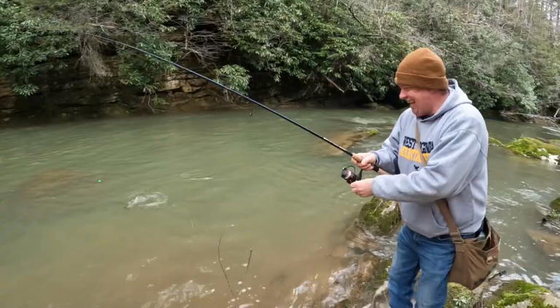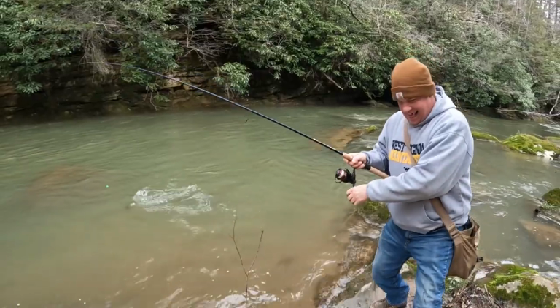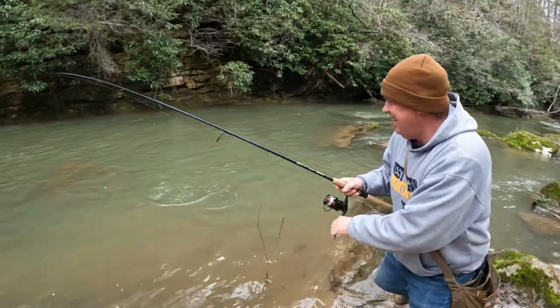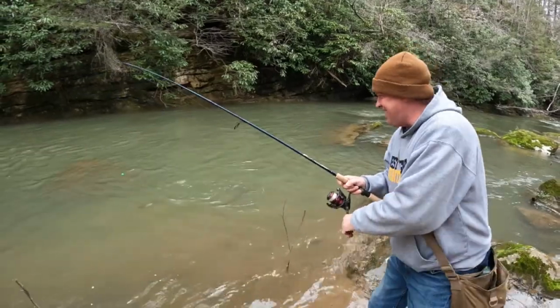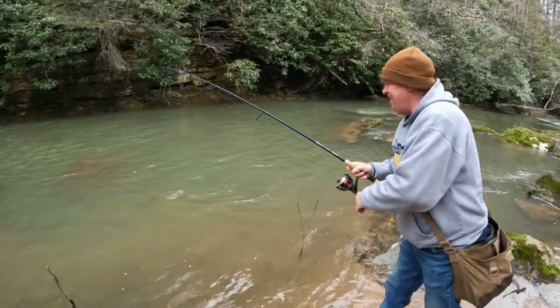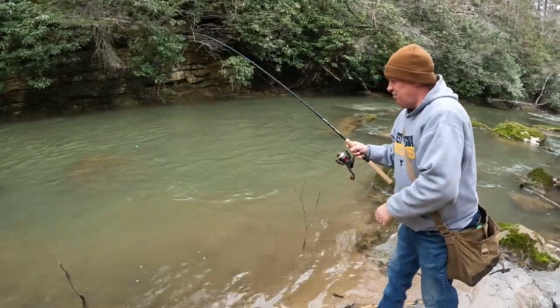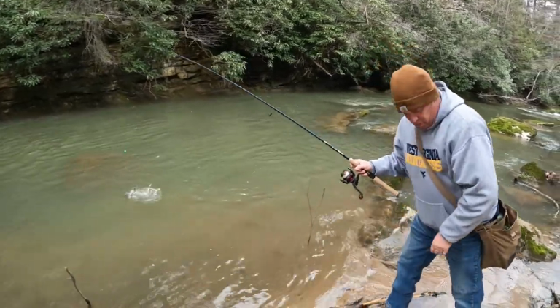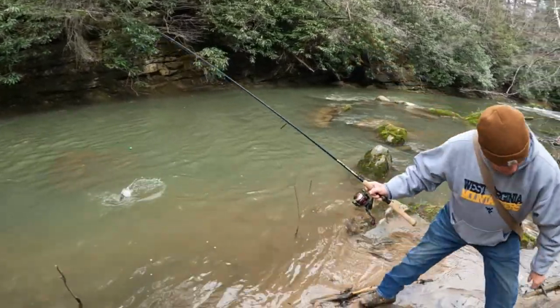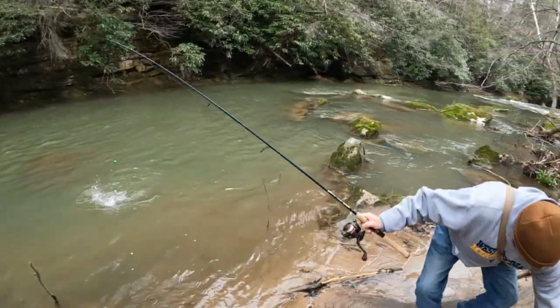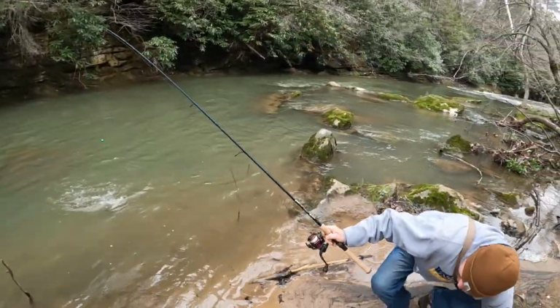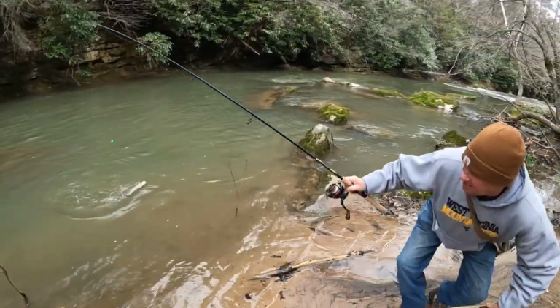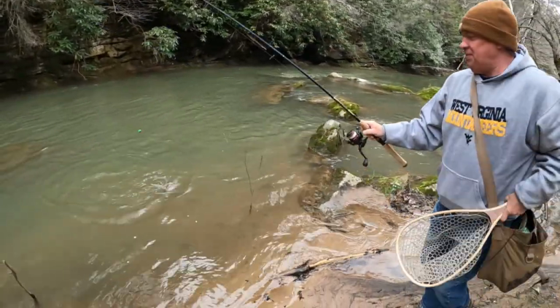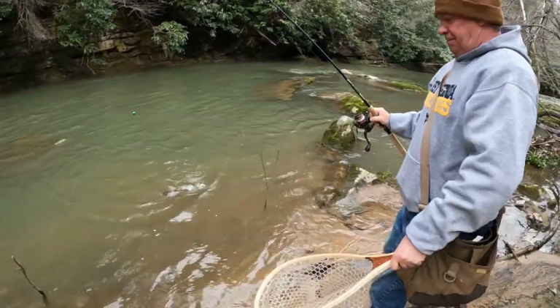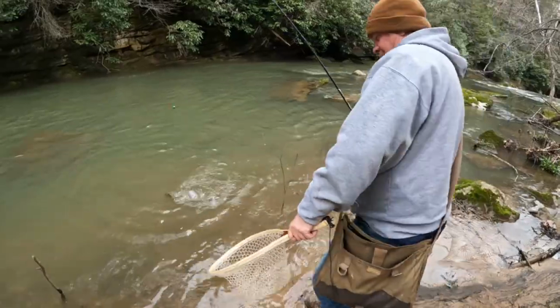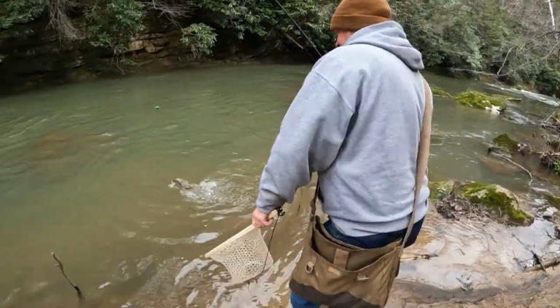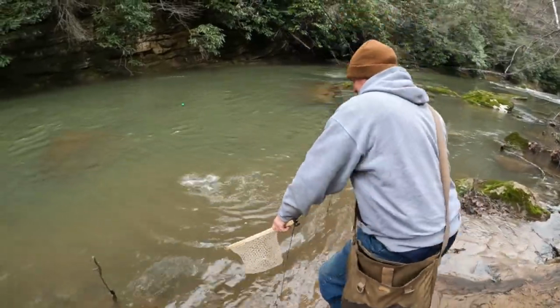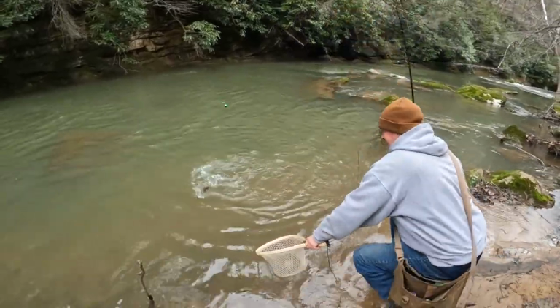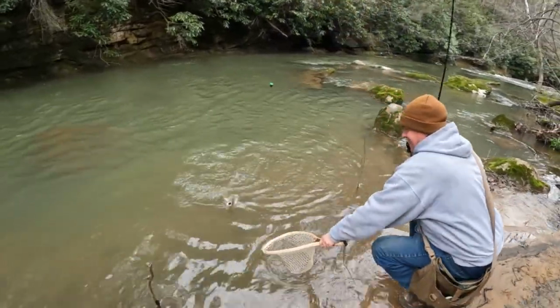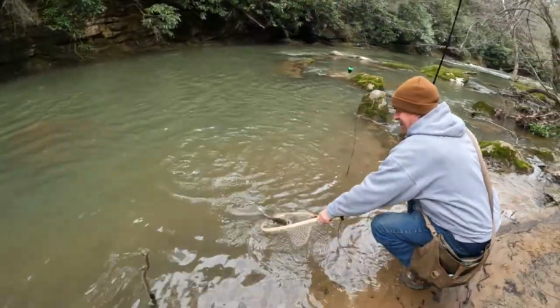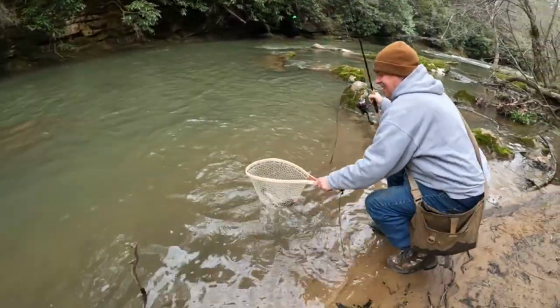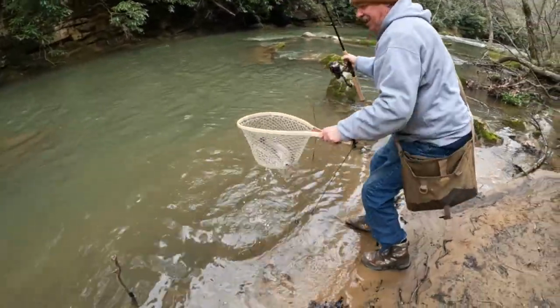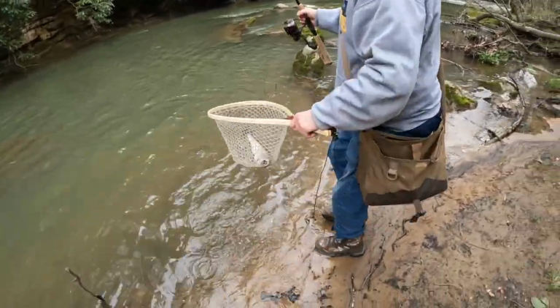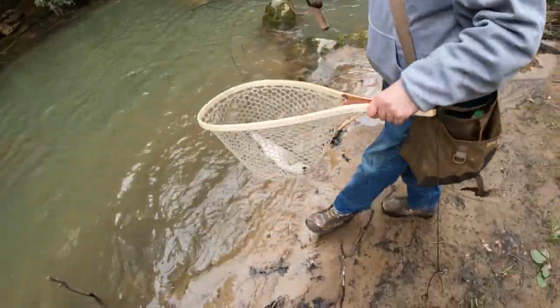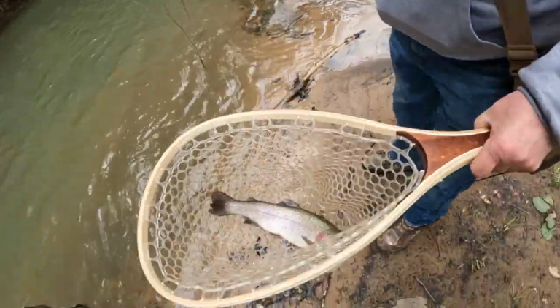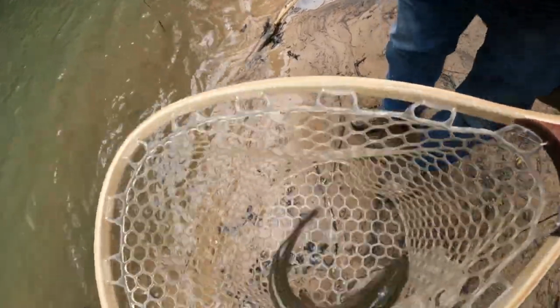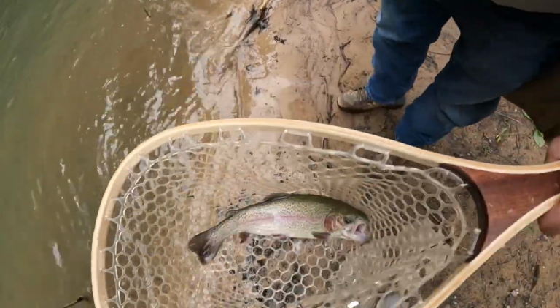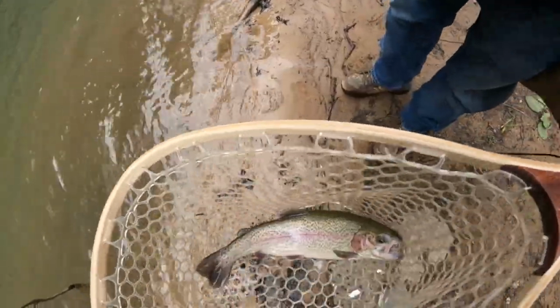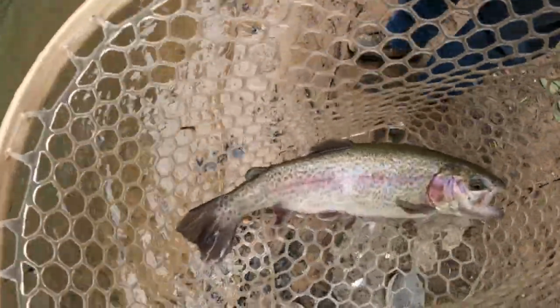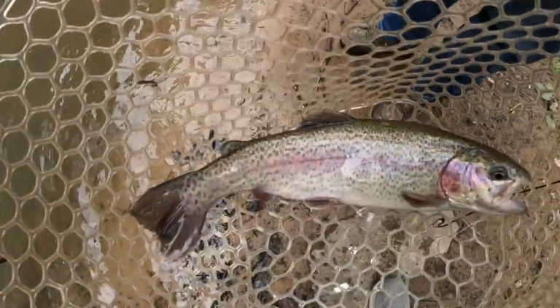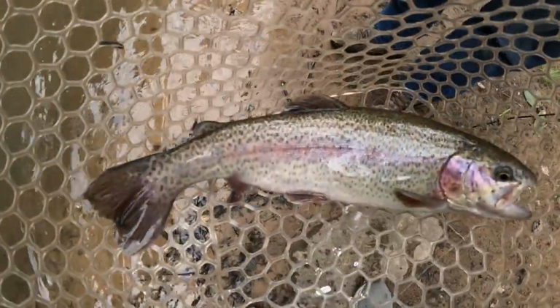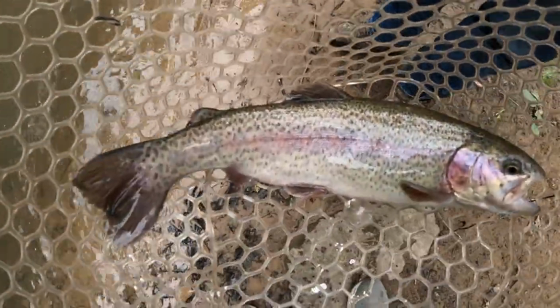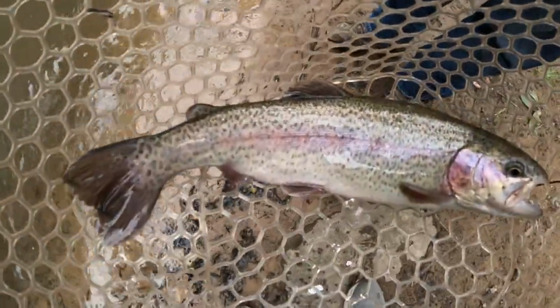Look at the stripe on that one — nice bright red fish, beautiful fish. Look at that, how pretty. Really nice pretty fish.